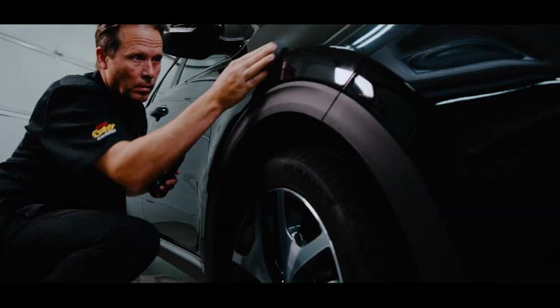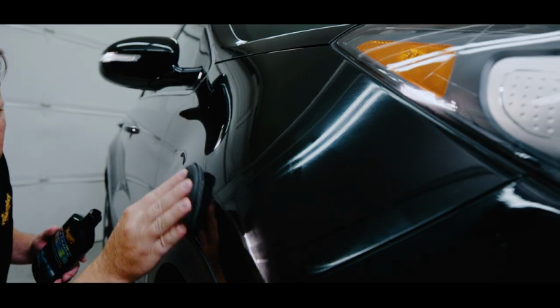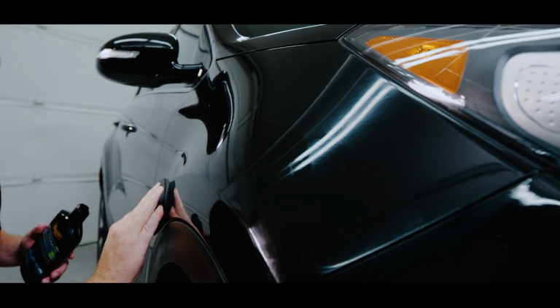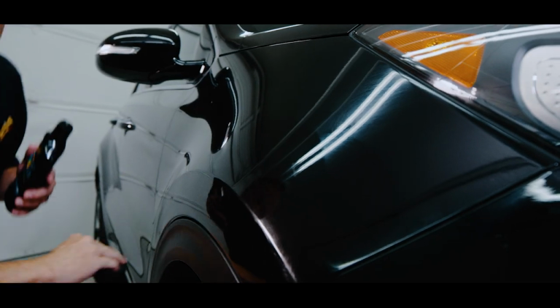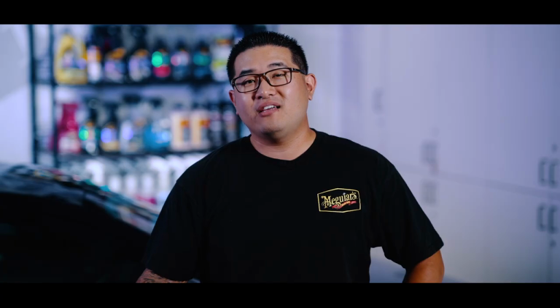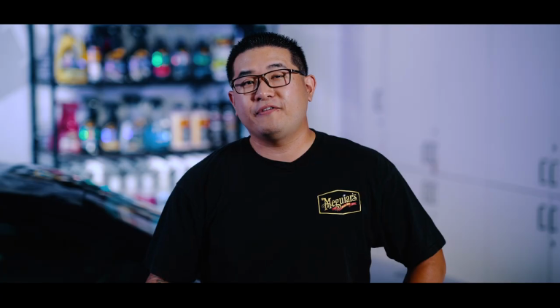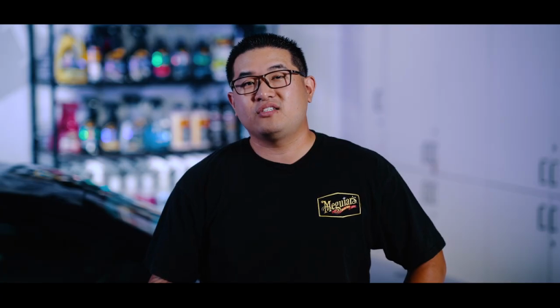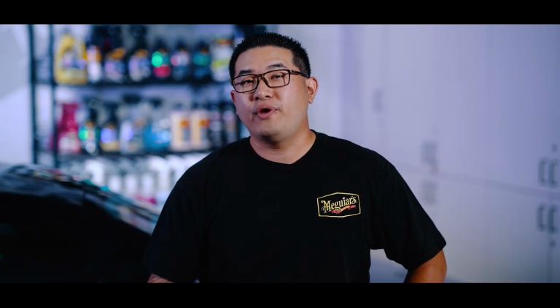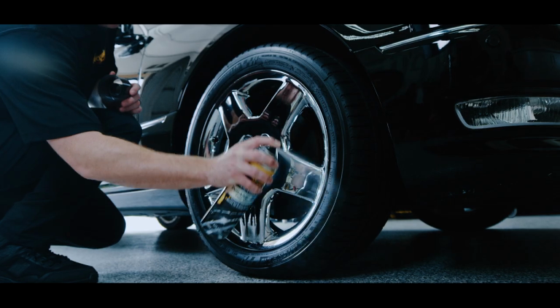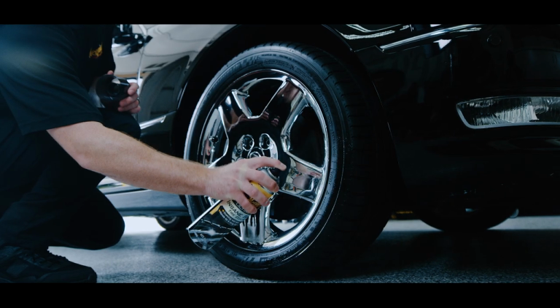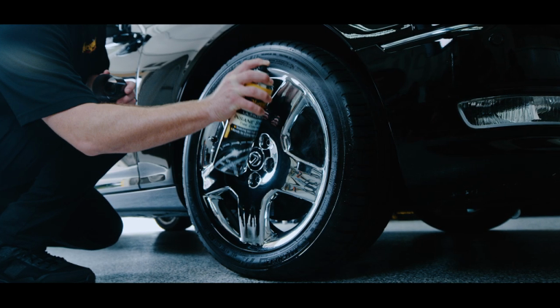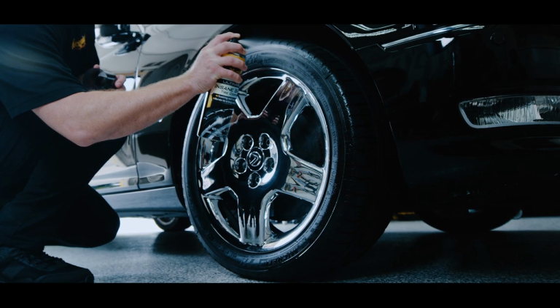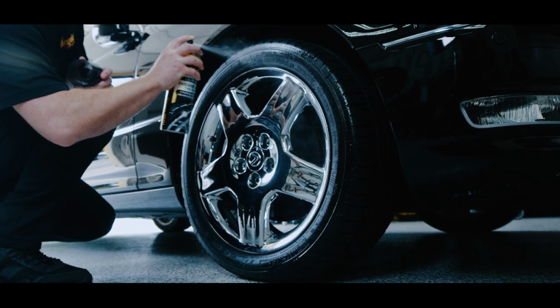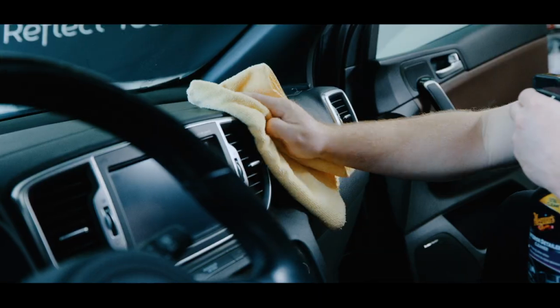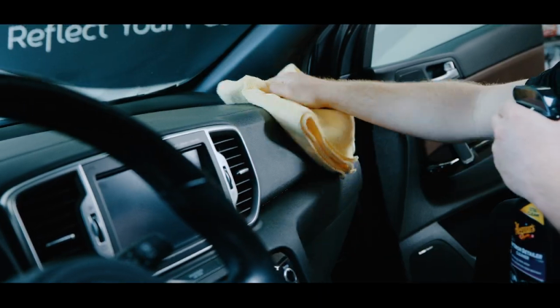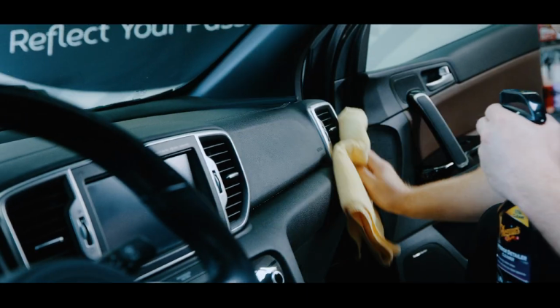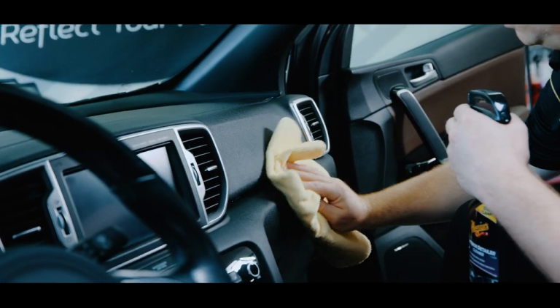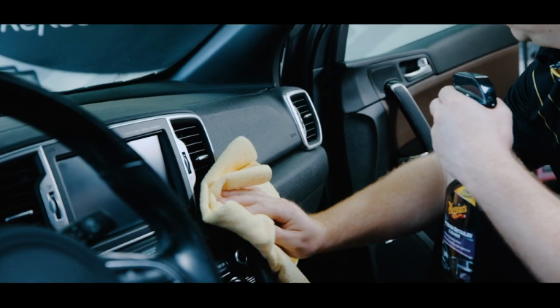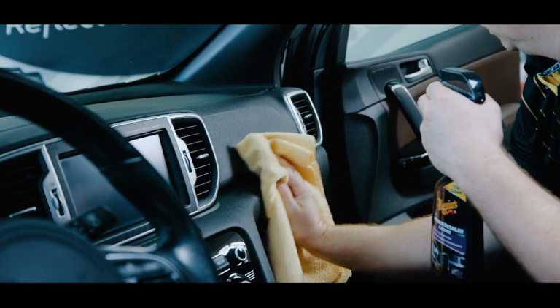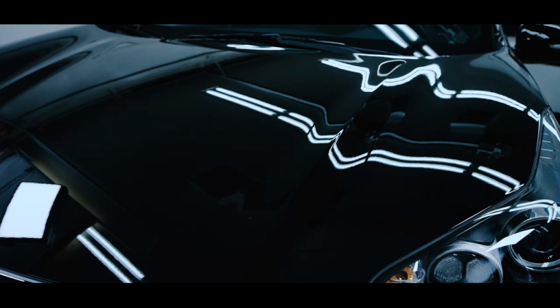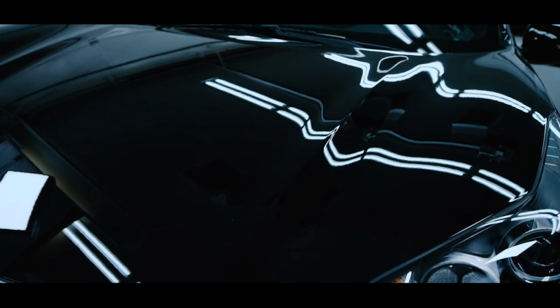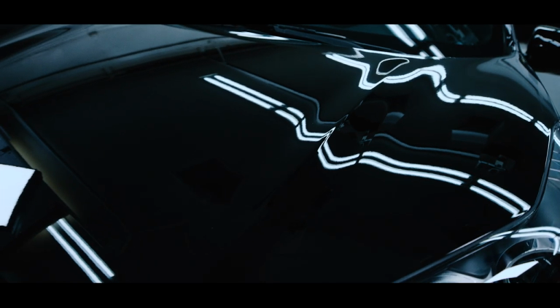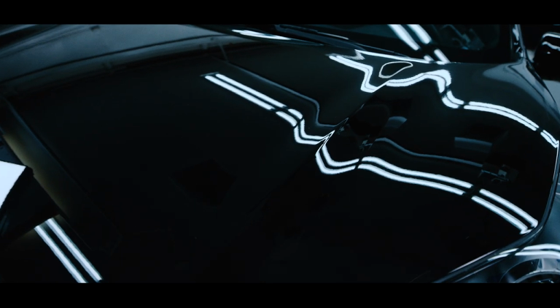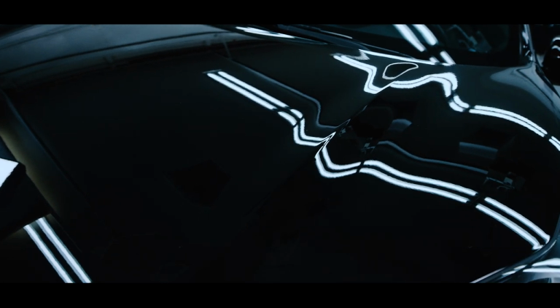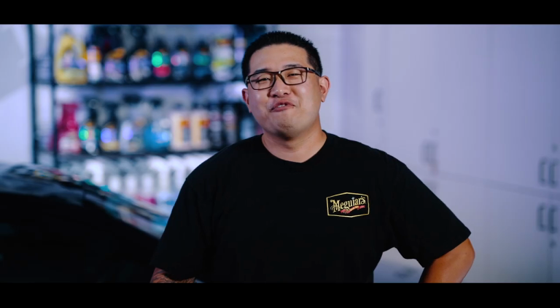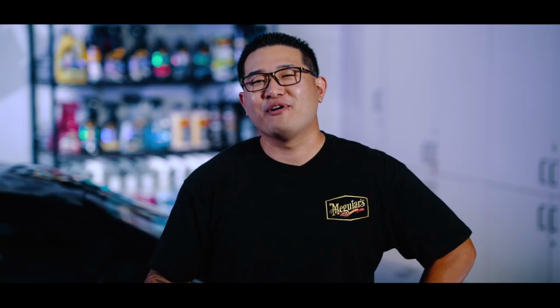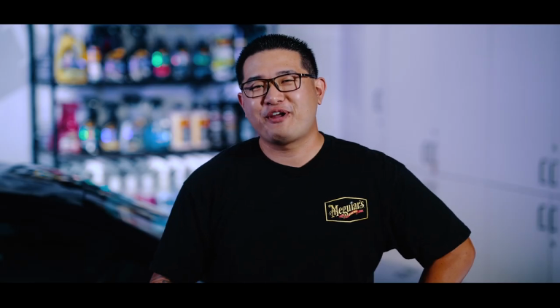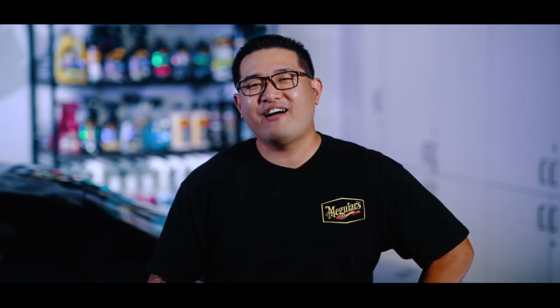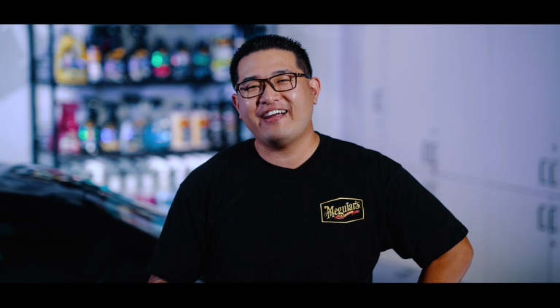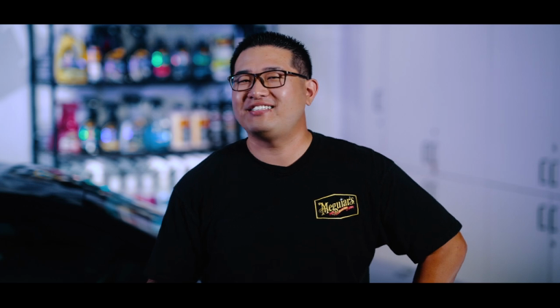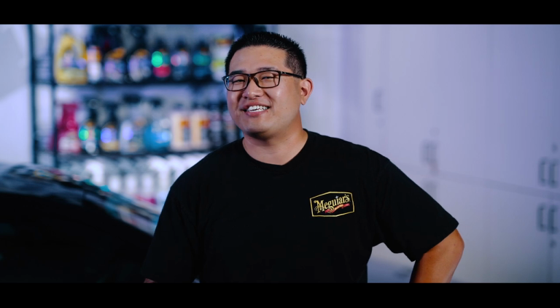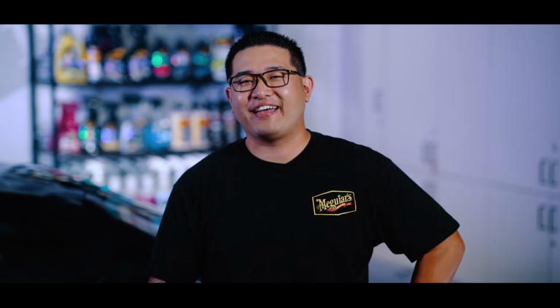In addition to caring for the painted surfaces, weekly cleaning of your wheels, tires, and interior can go a long way toward keeping your ride looking its best. Remember, frequent car care is easy car care.